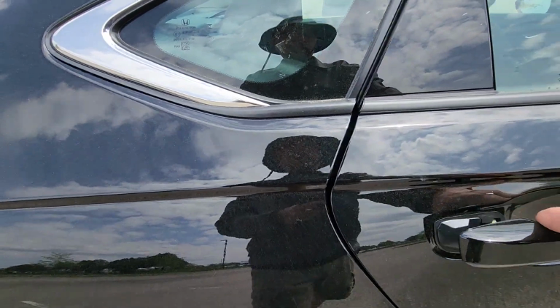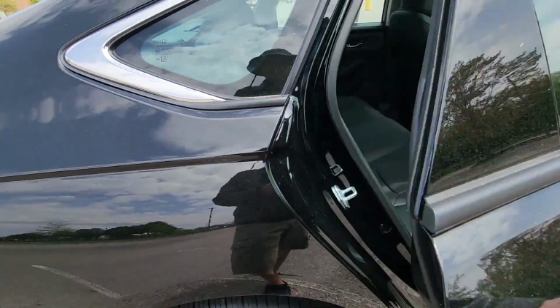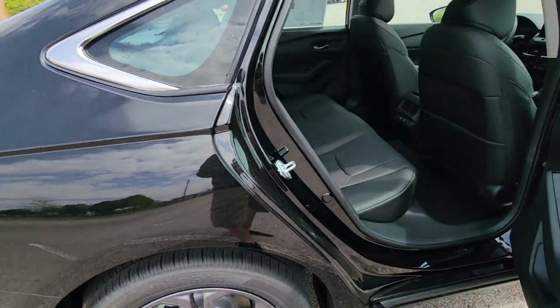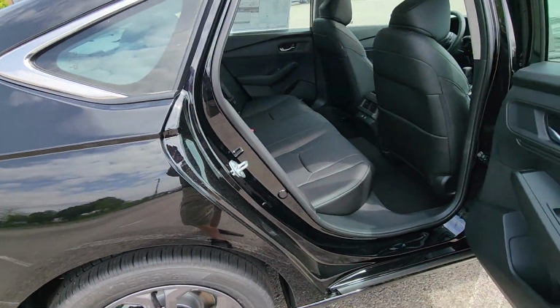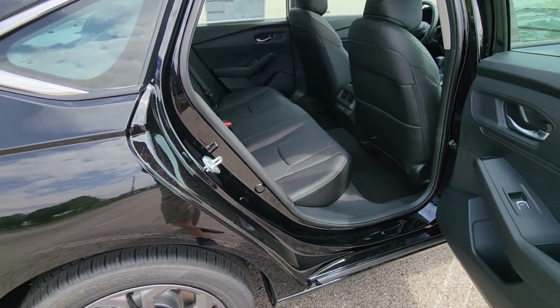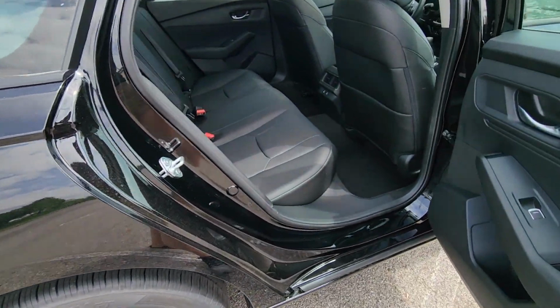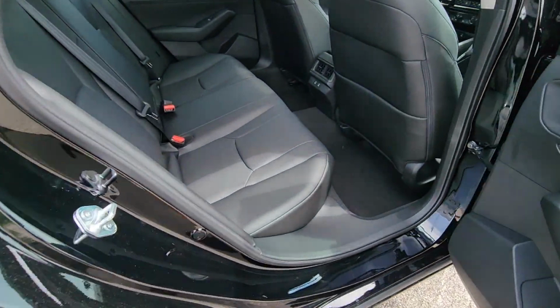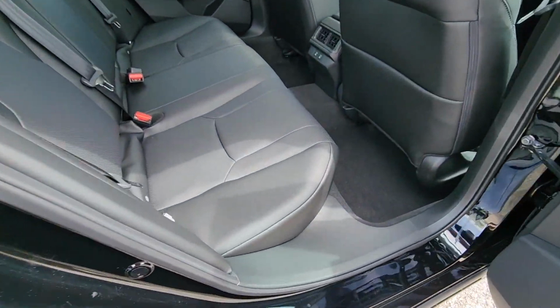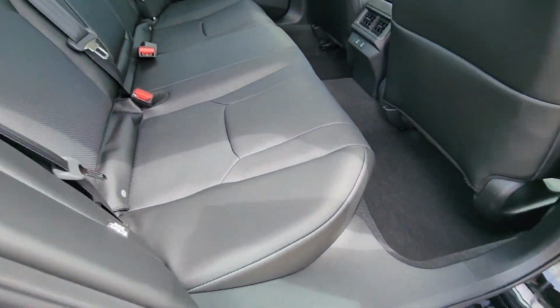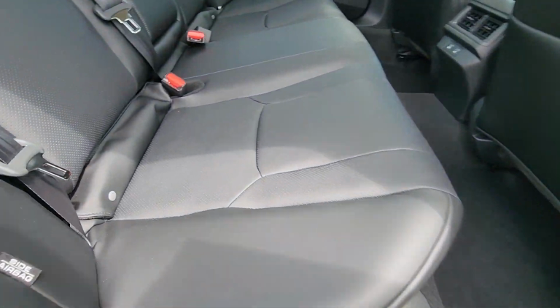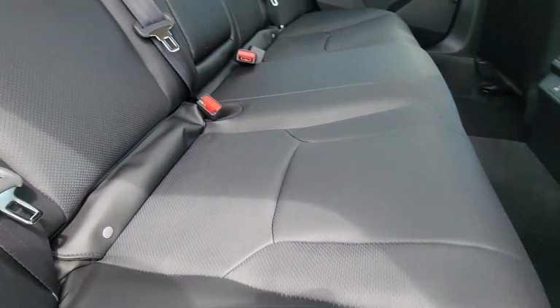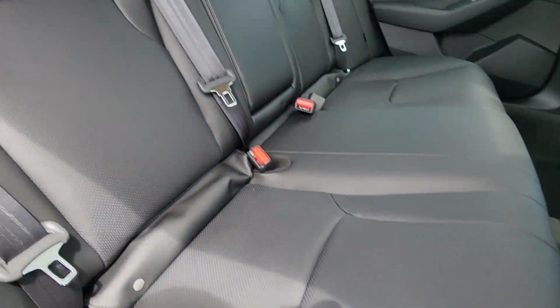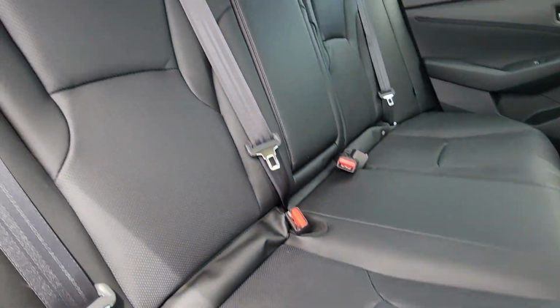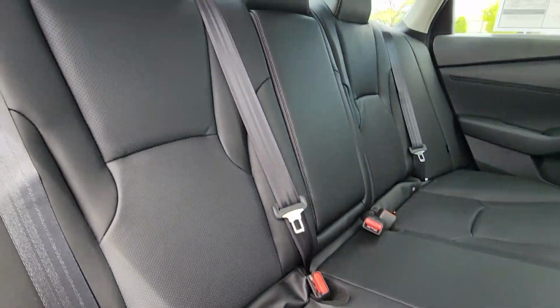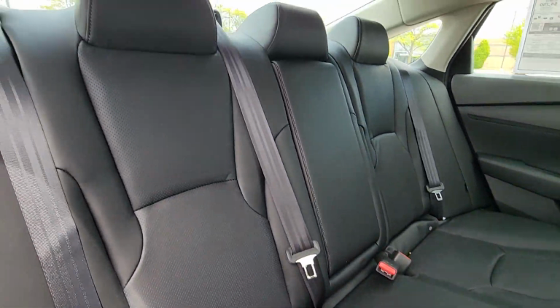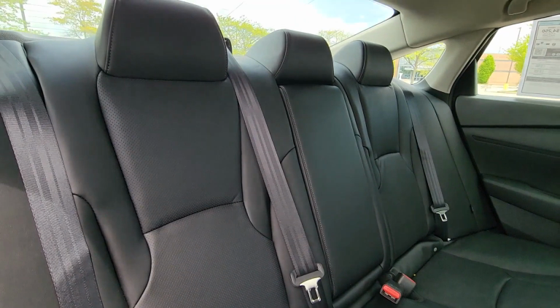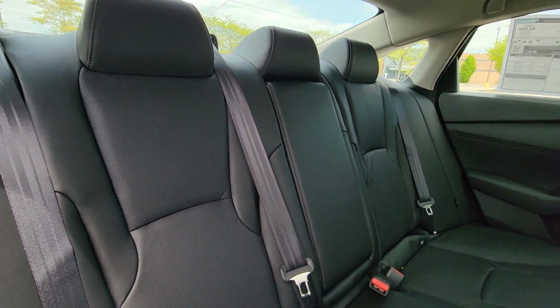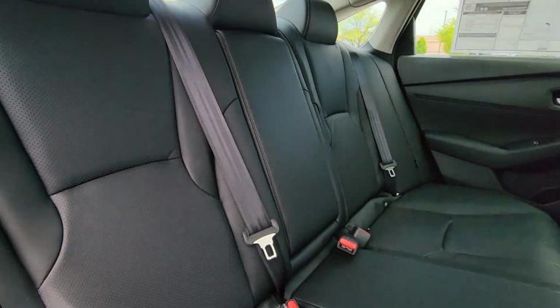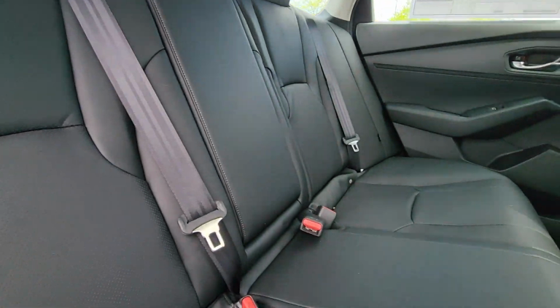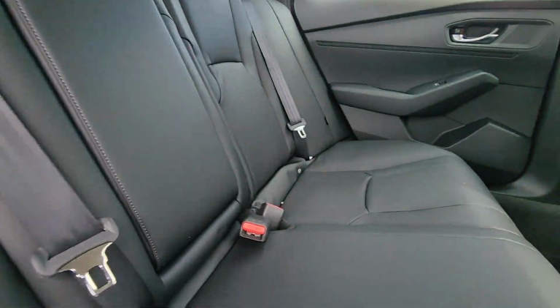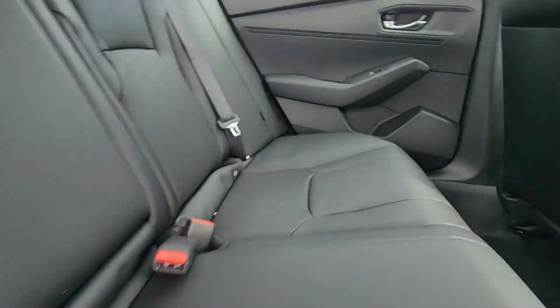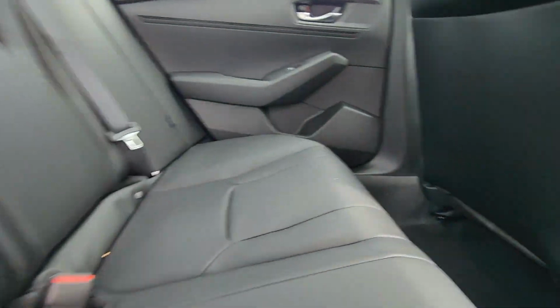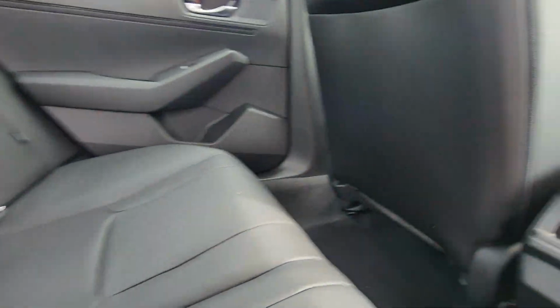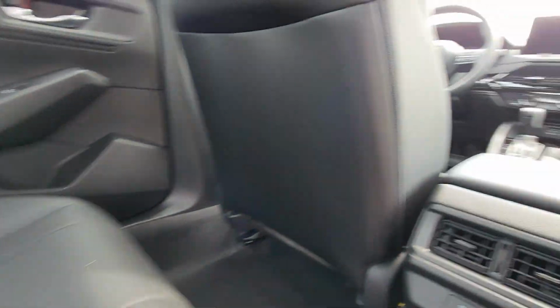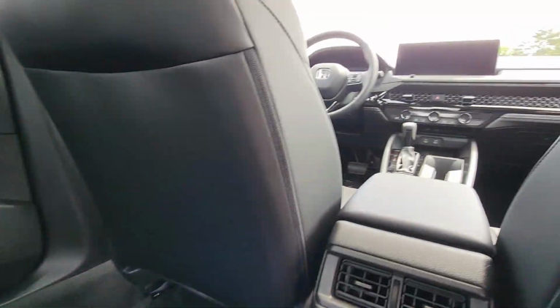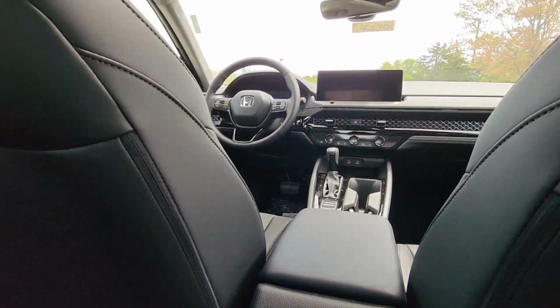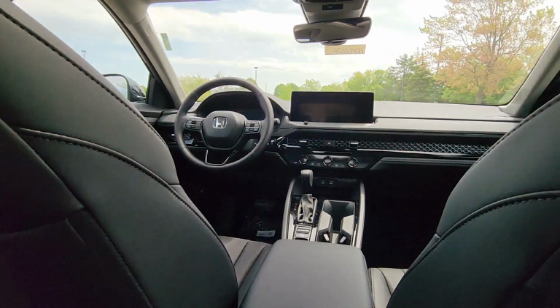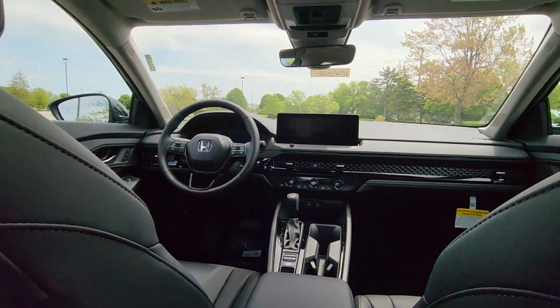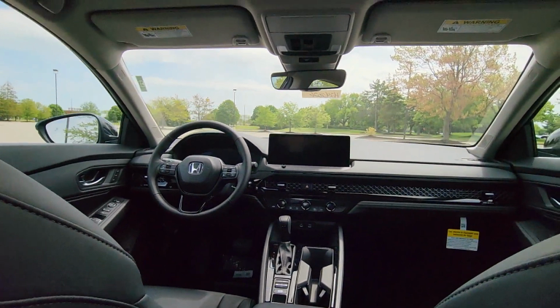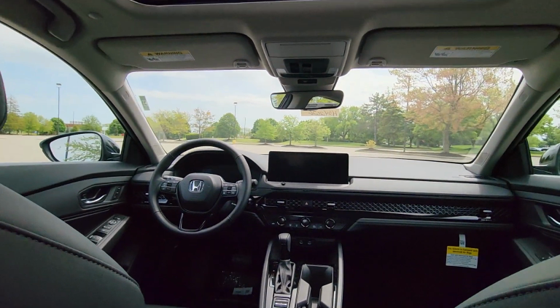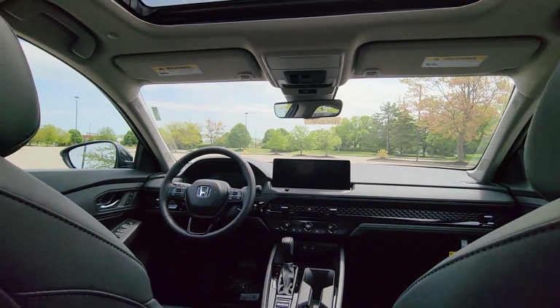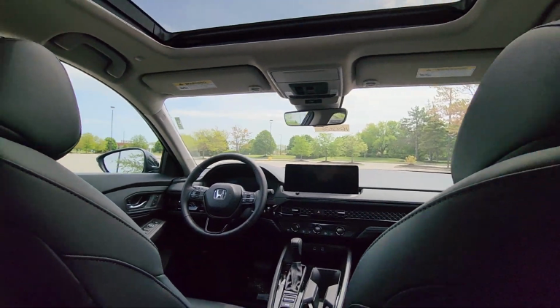Parking aid sensor, heated side view mirrors, leather seats, moonroof, backup camera, memory seat, power driver seat, power passenger seat.